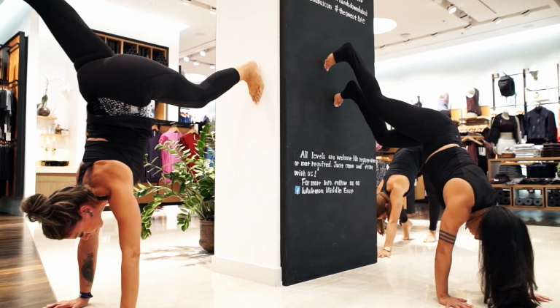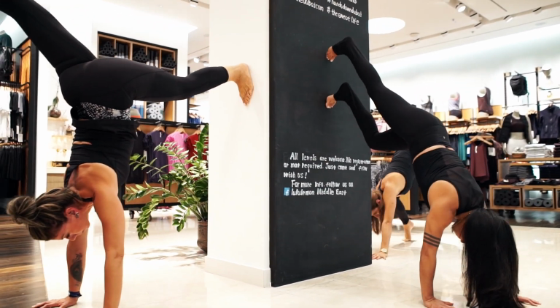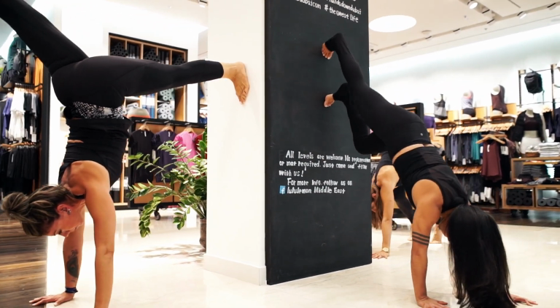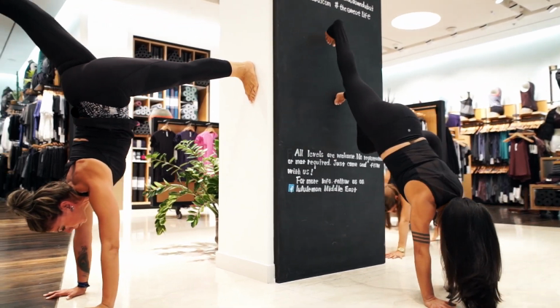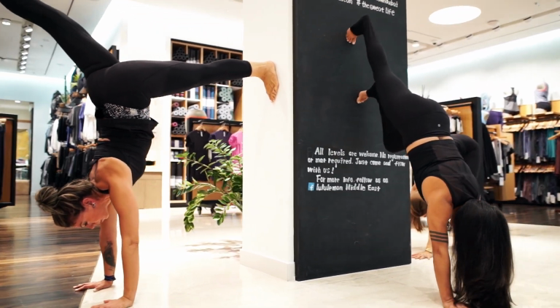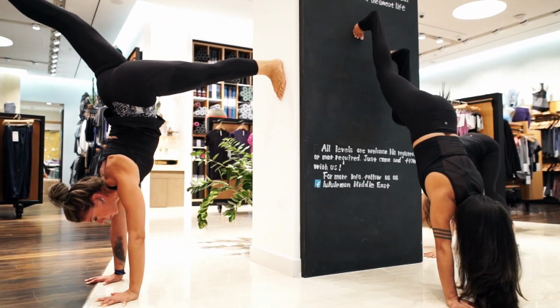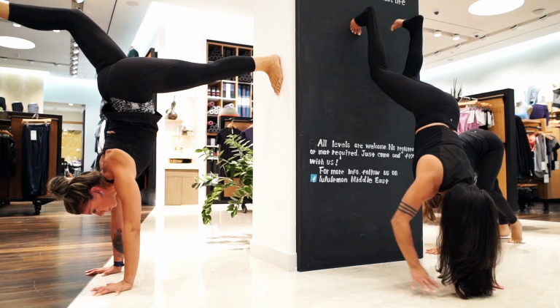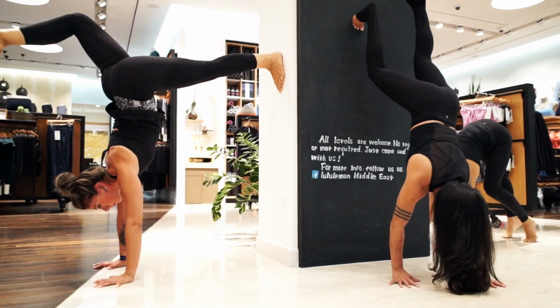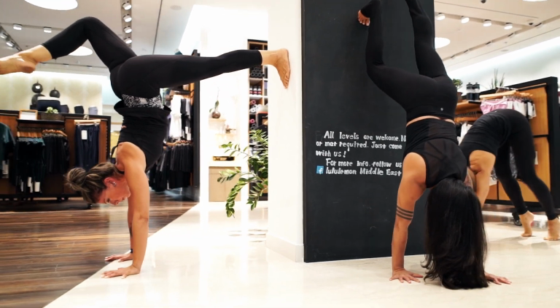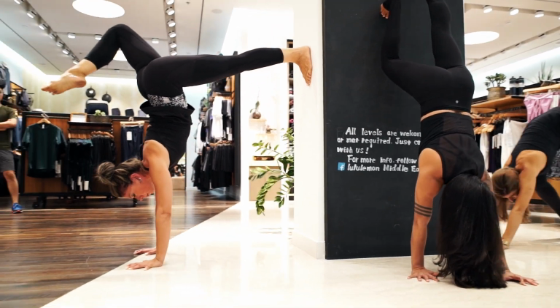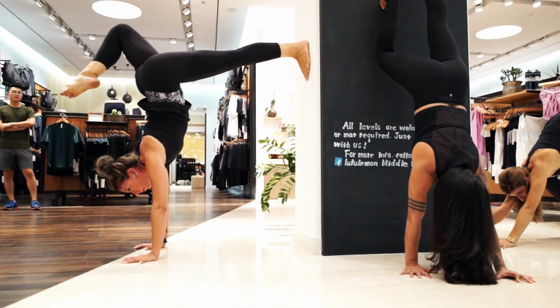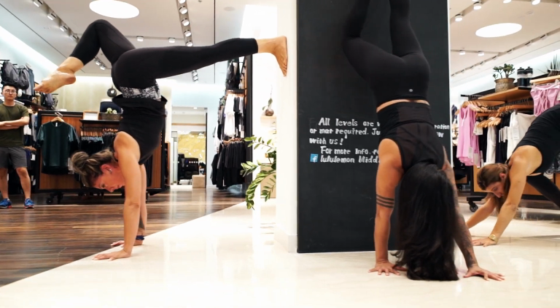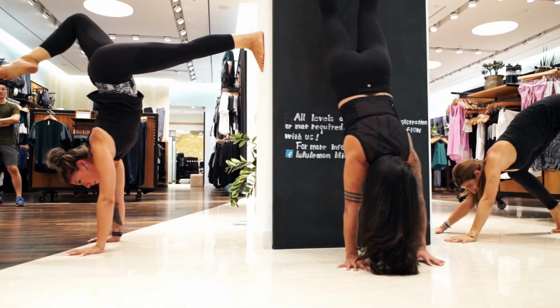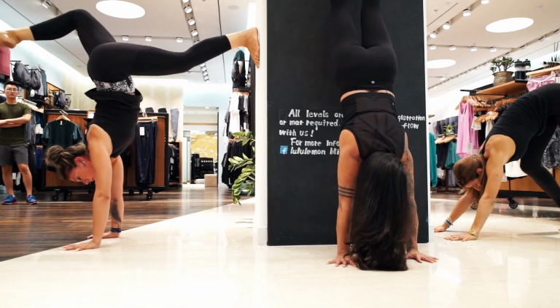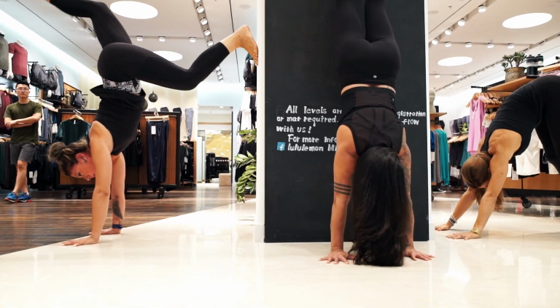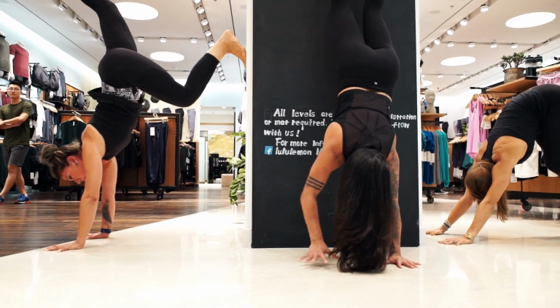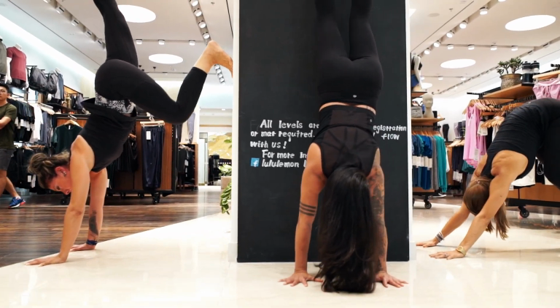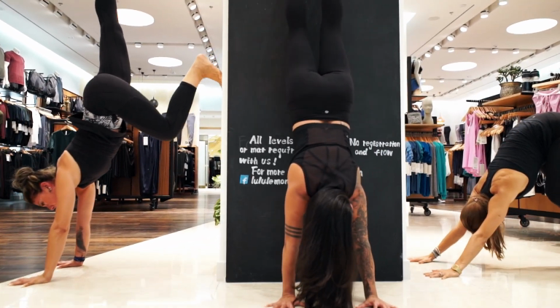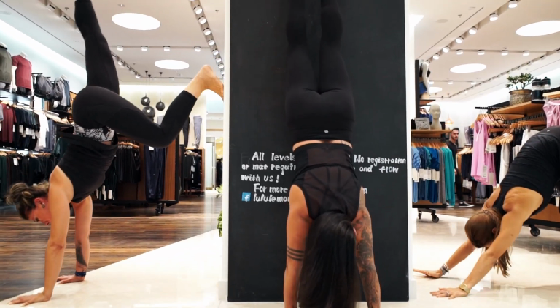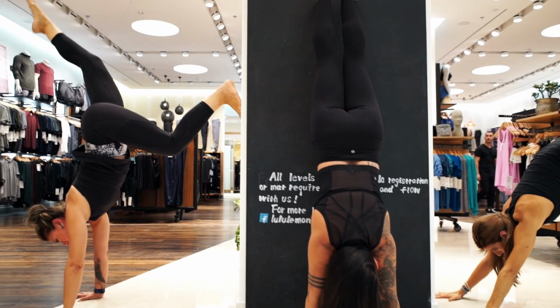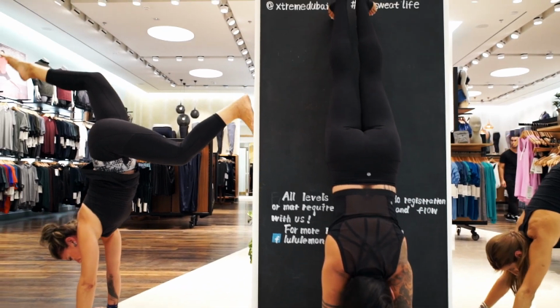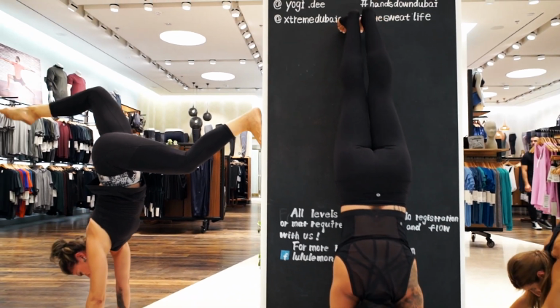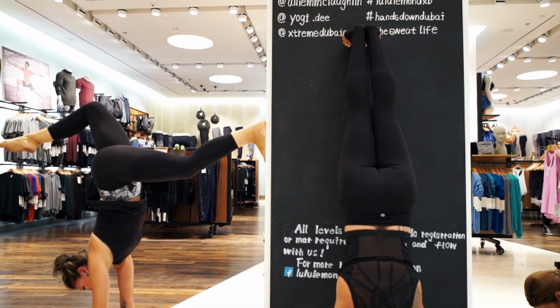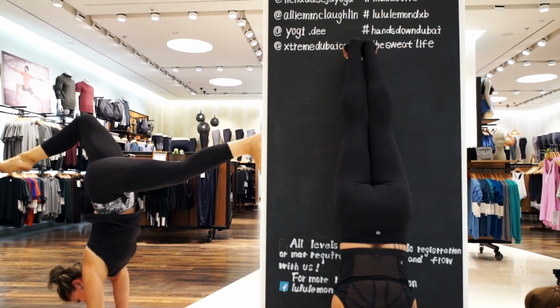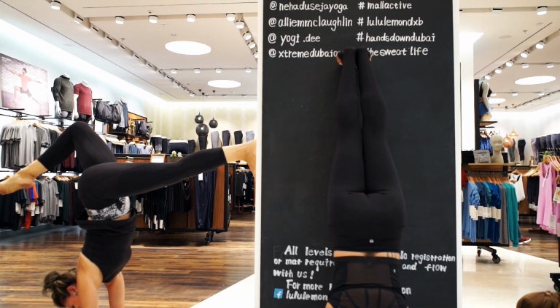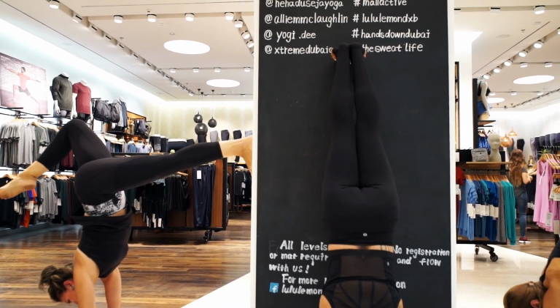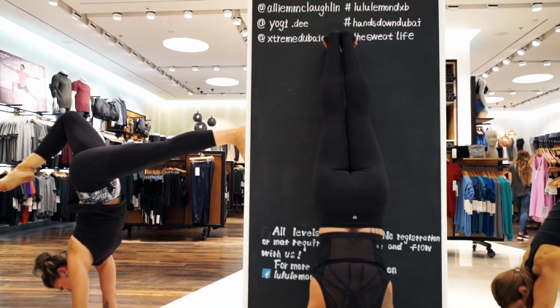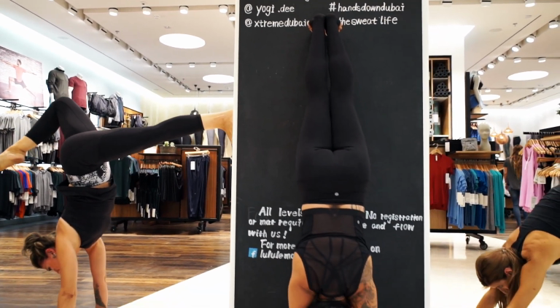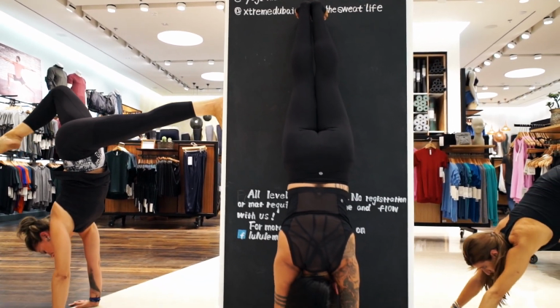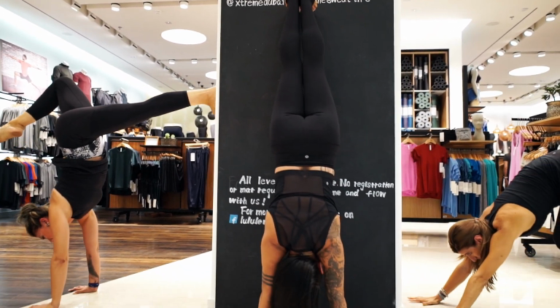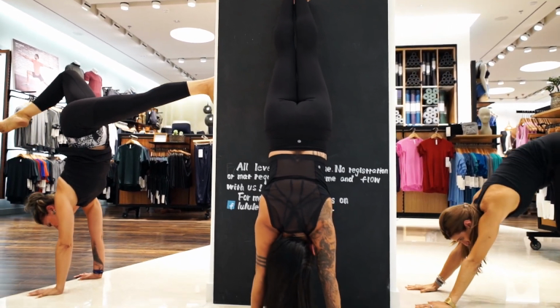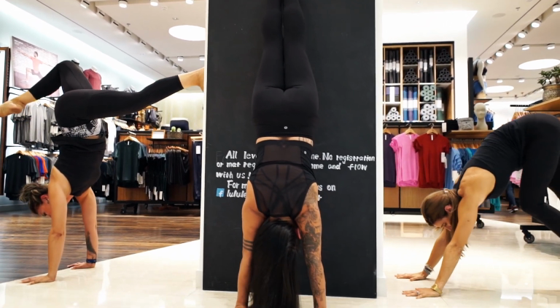Wall walking is a really great way to build strength in the arms. Put your hands down, get your shoulders over your wrists and walk up the wall. Repeat as many times as you can.